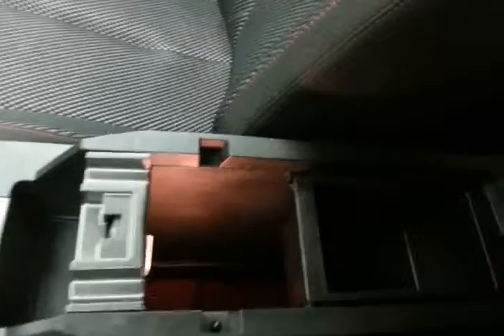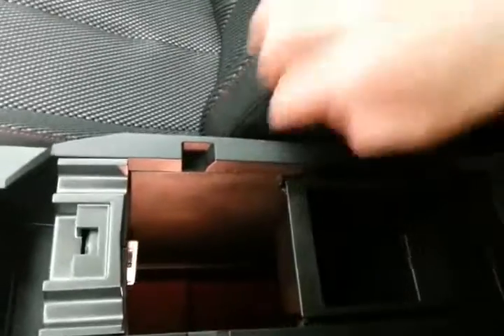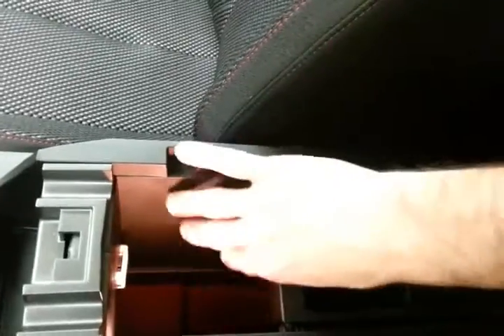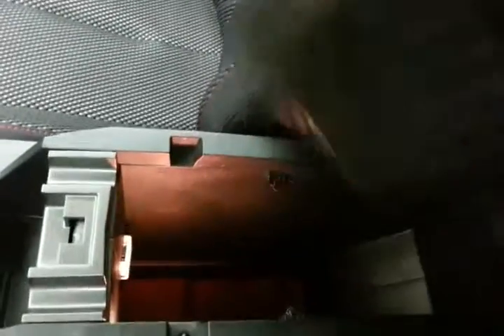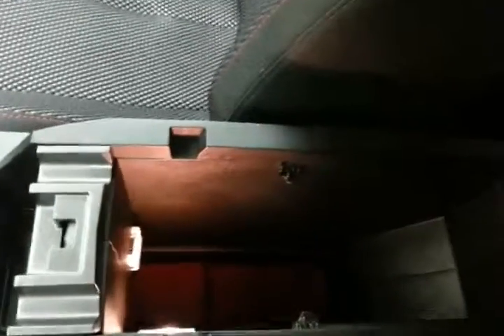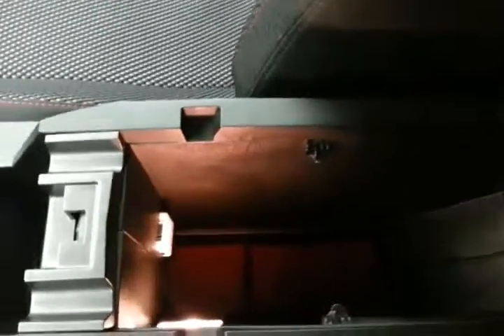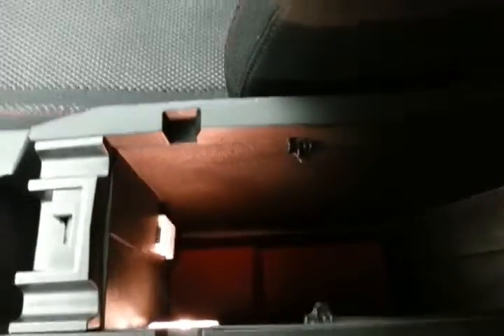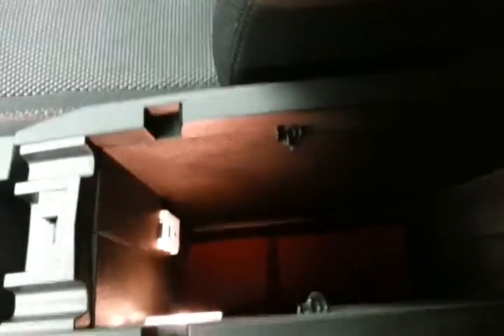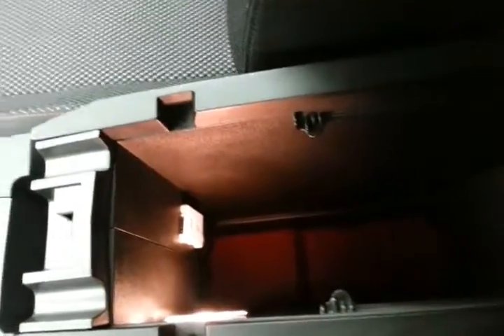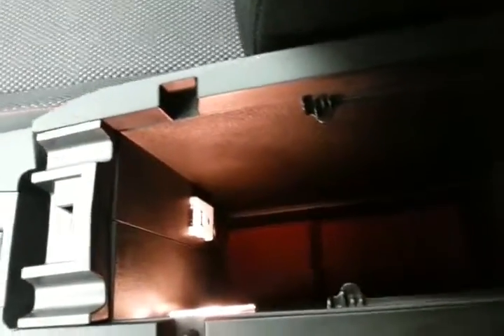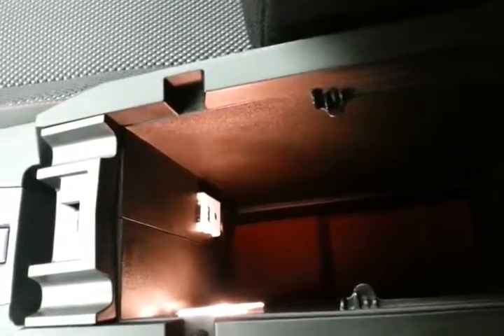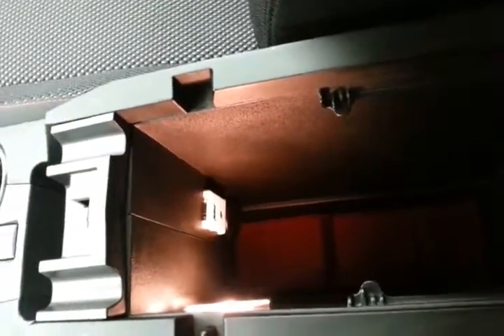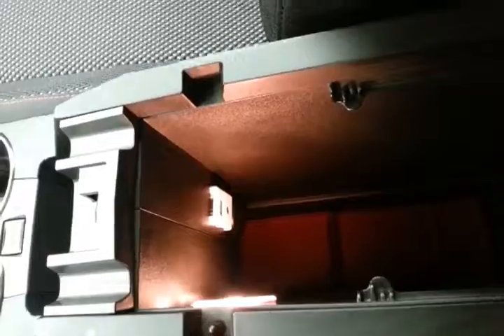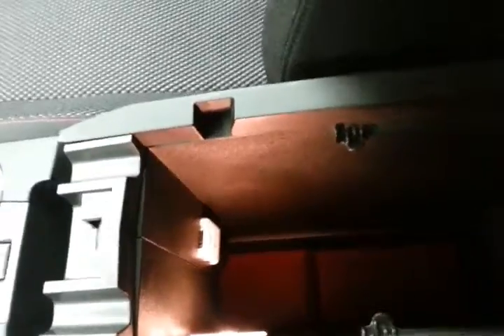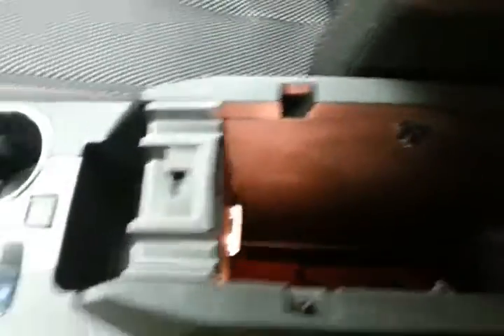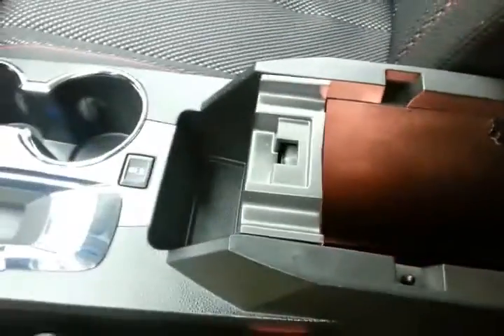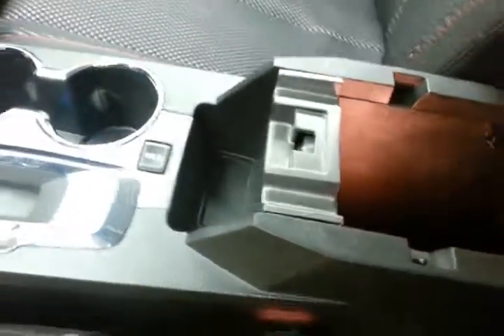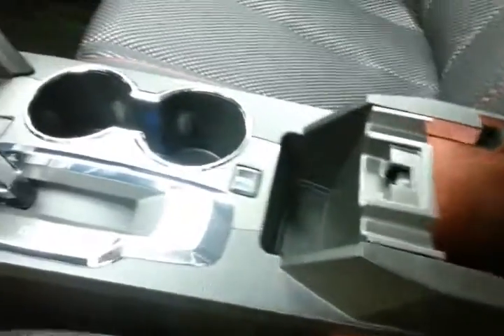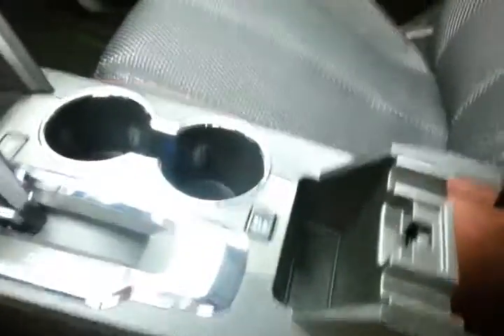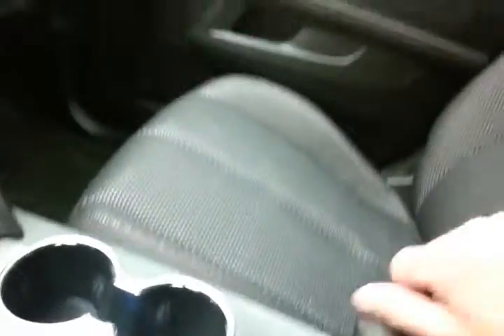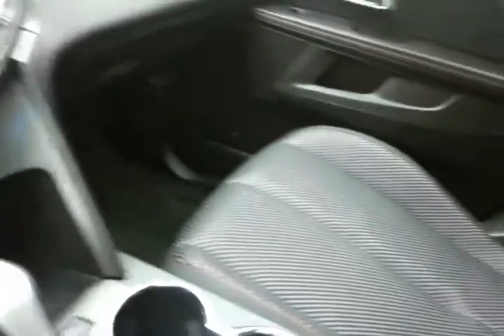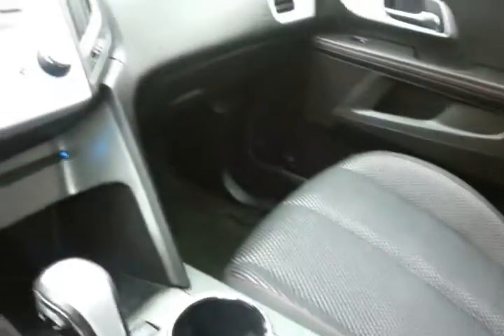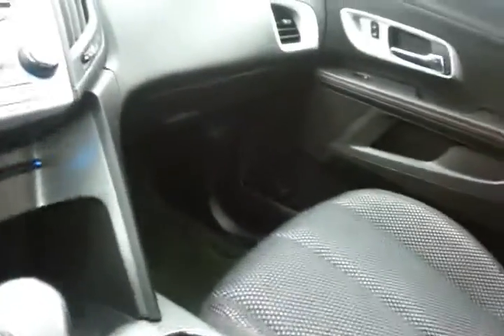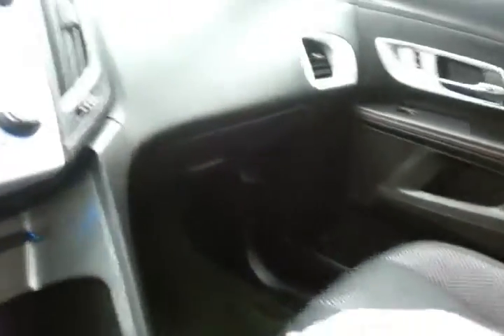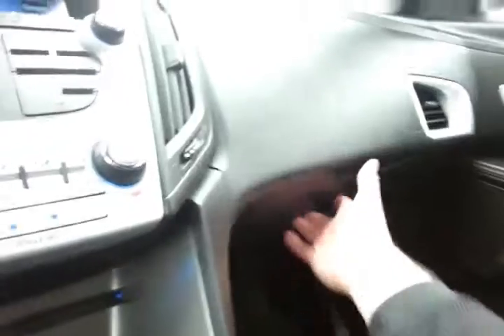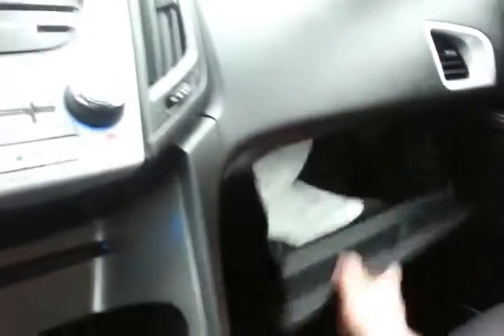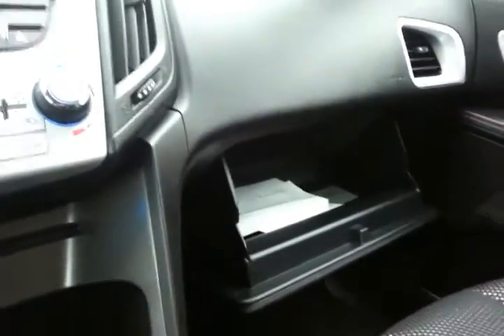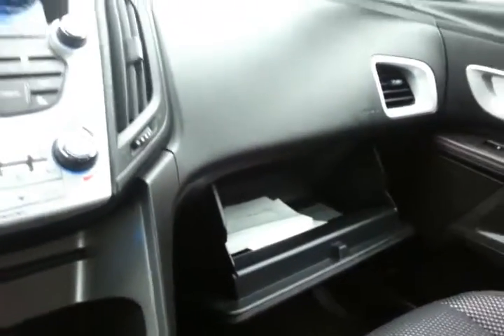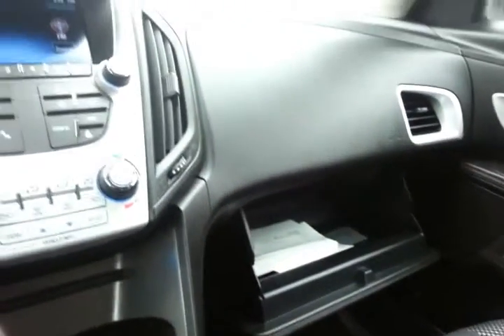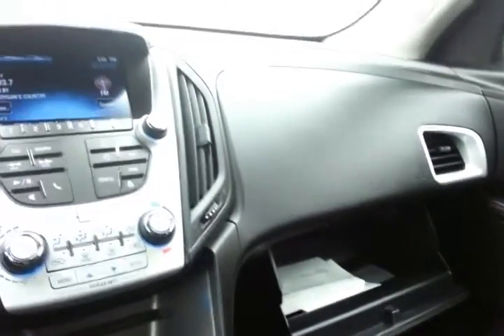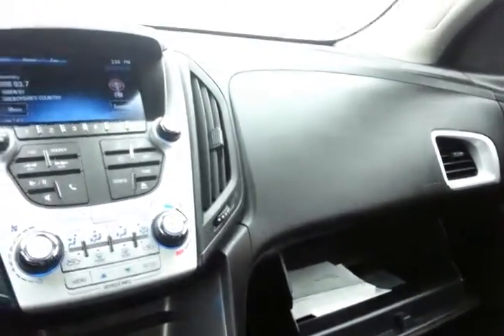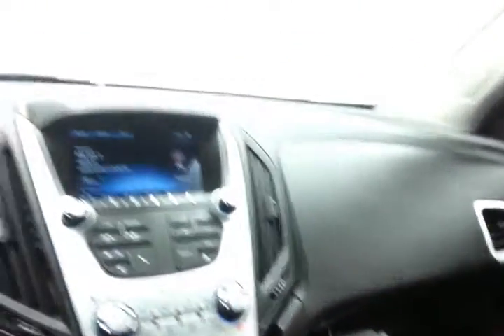Spacious armrest — big enough for tablets and some laptops — with USB and auxiliary input, allowing you to connect mobile media devices like iPods, MP3 players, and smartphones. Large glove box with all the owner's materials inside.